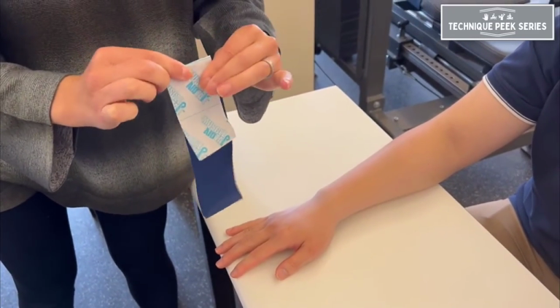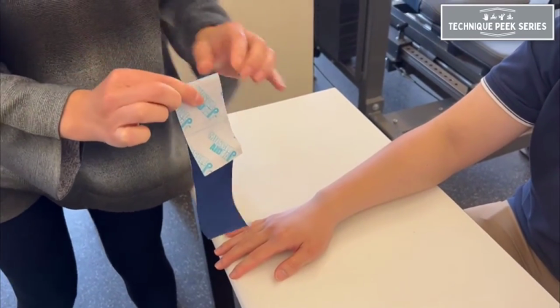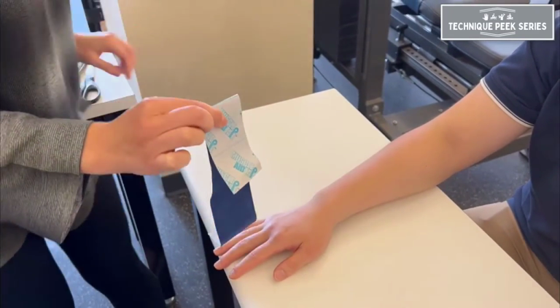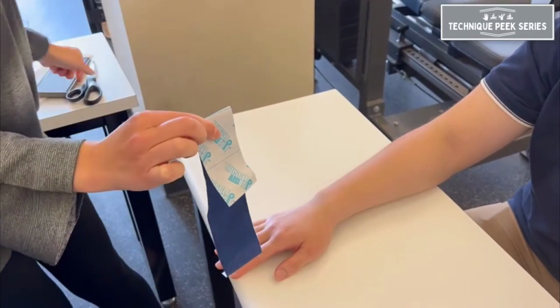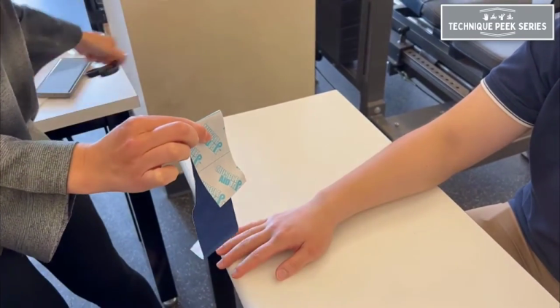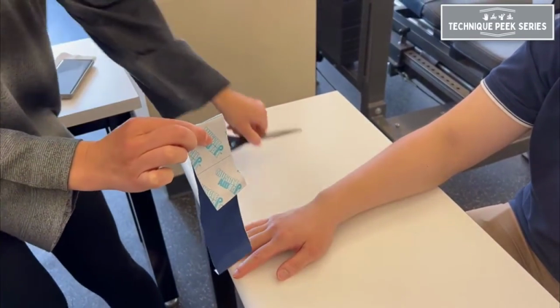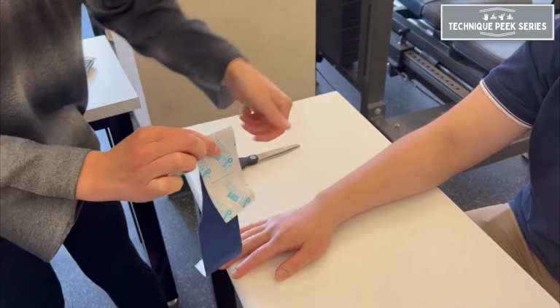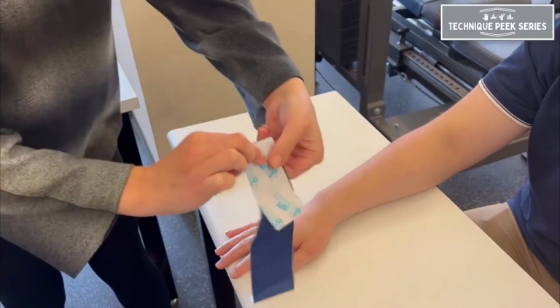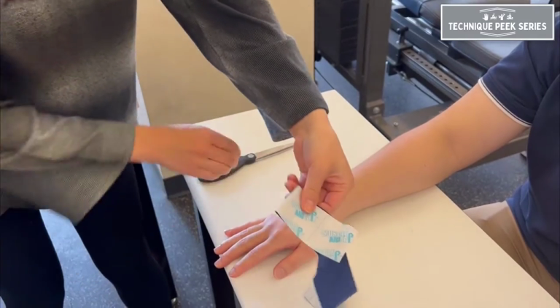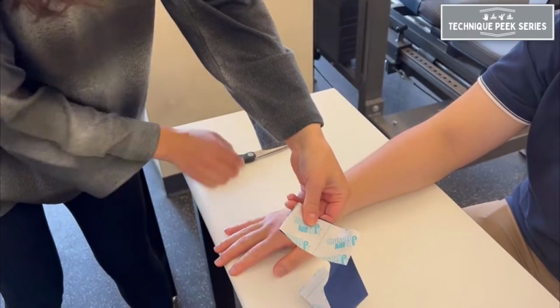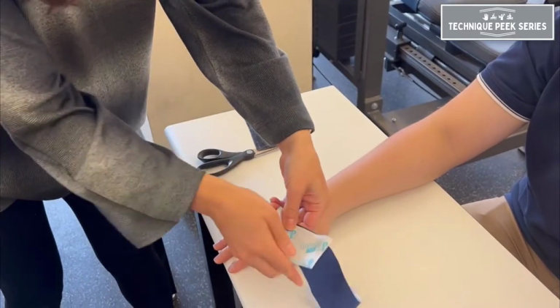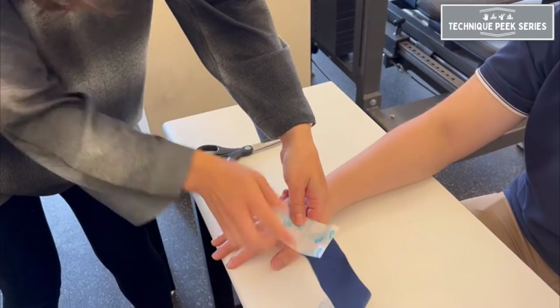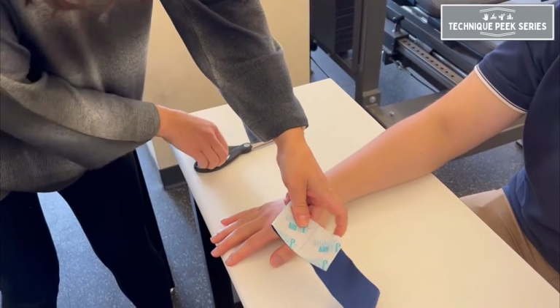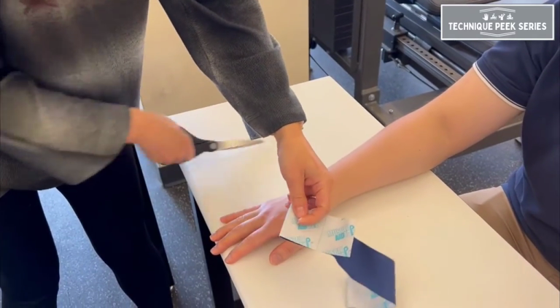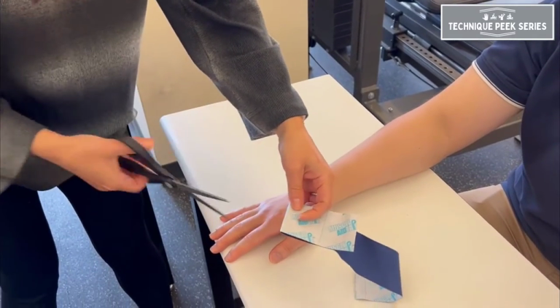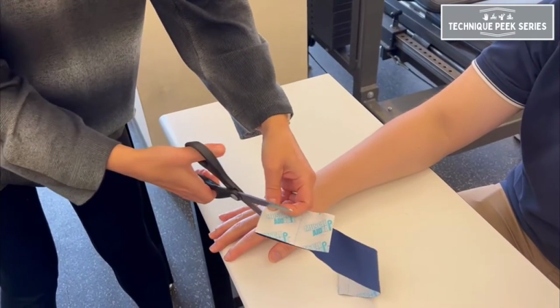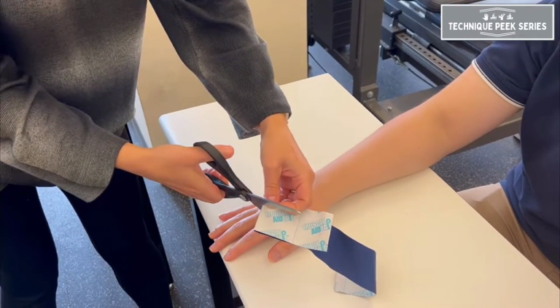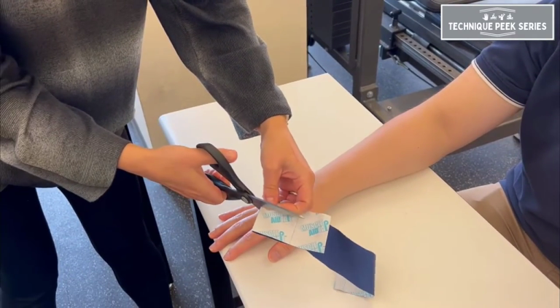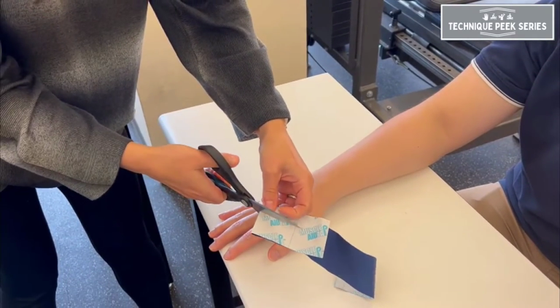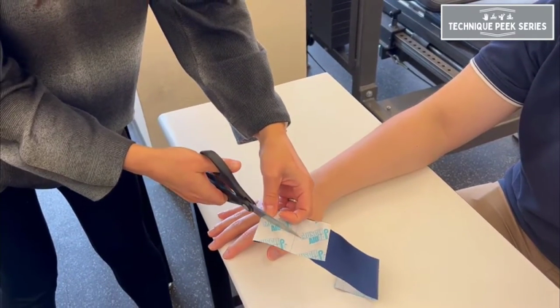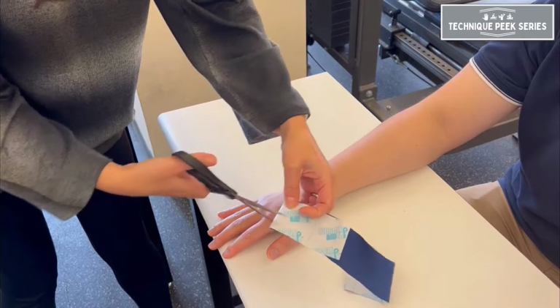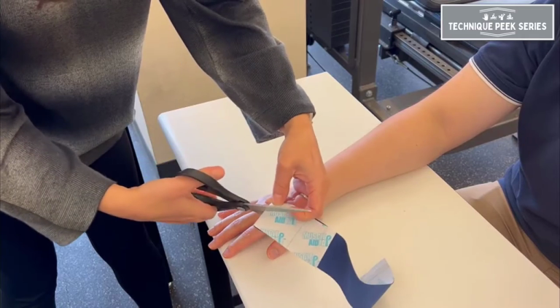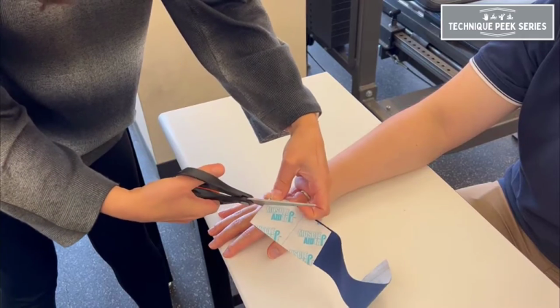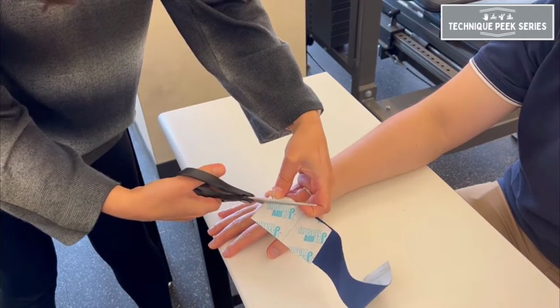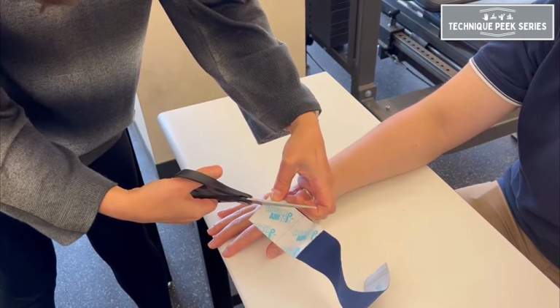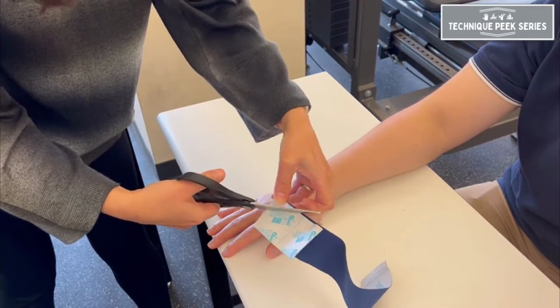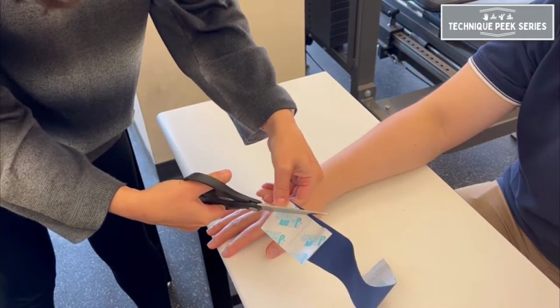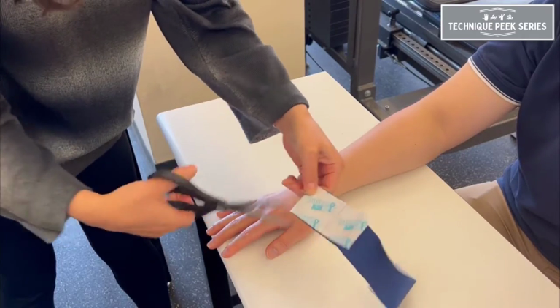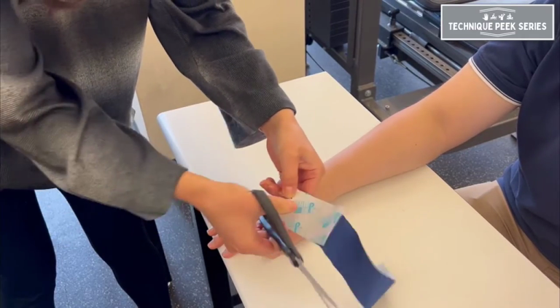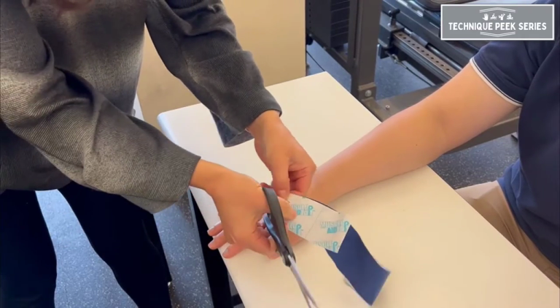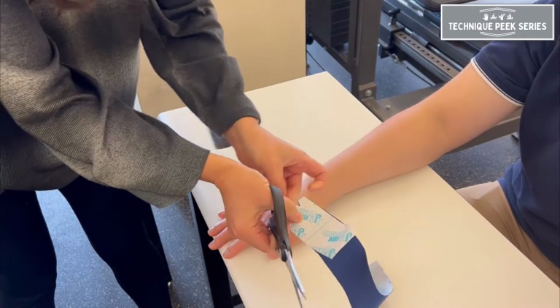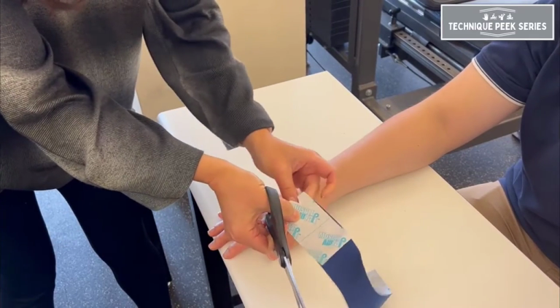In order to cut the buttonholes for the fingers to pass through, you'll want to fold your tape approximately two squares from one end and cut triangle shapes for the fingers to pass through.